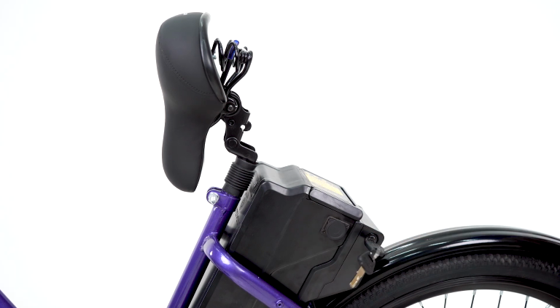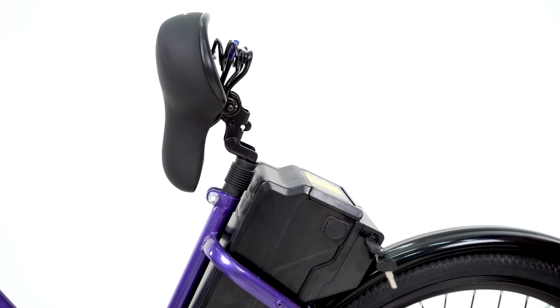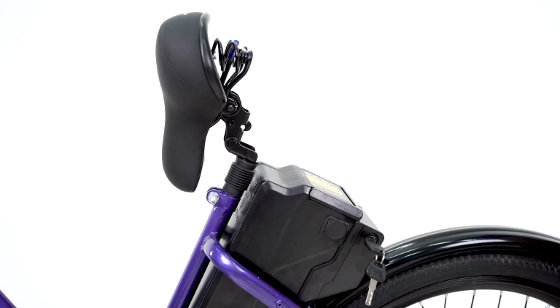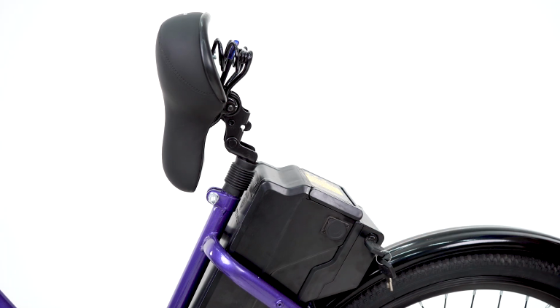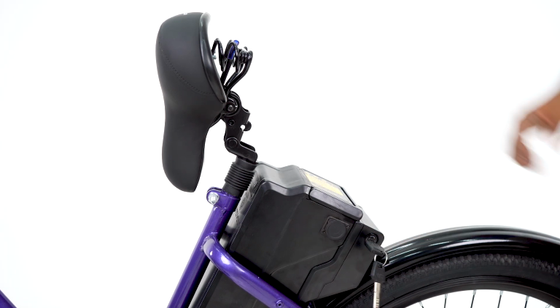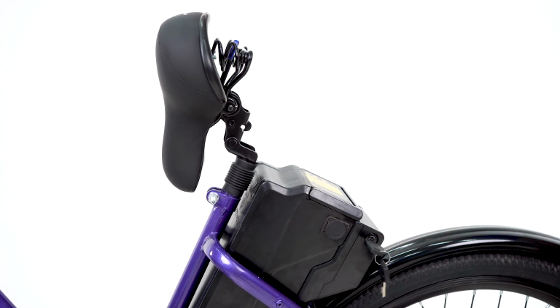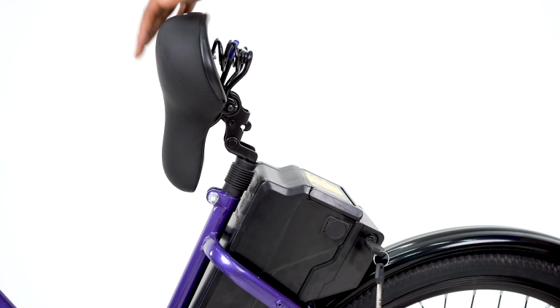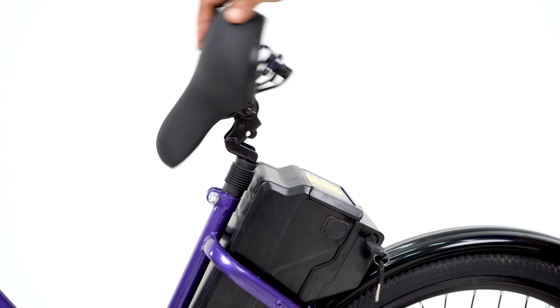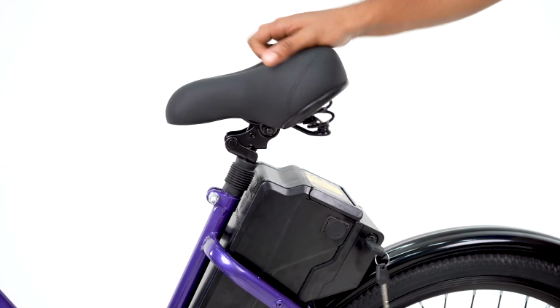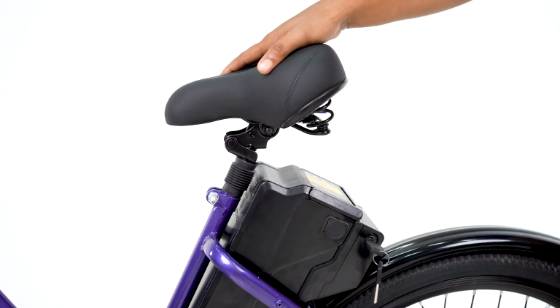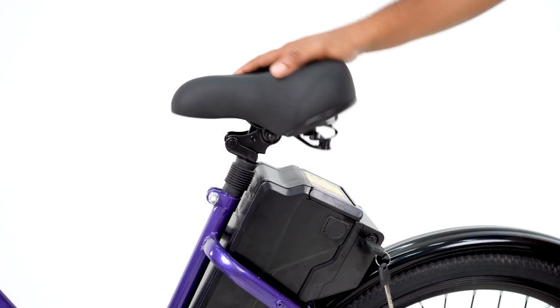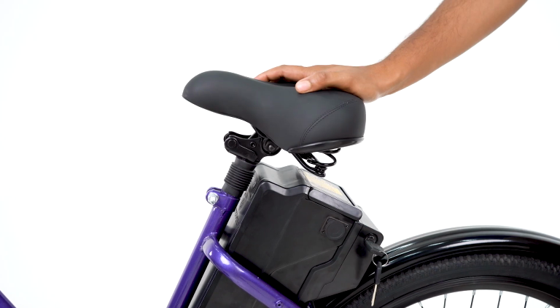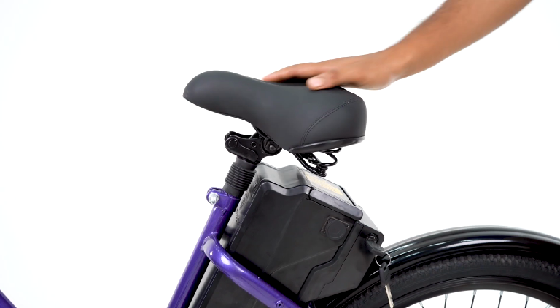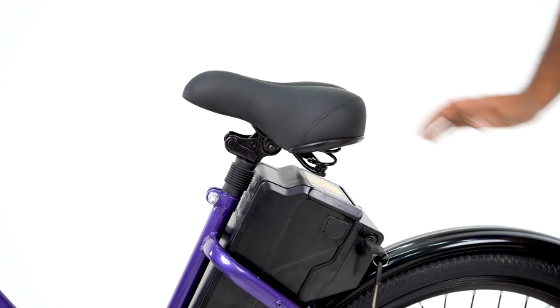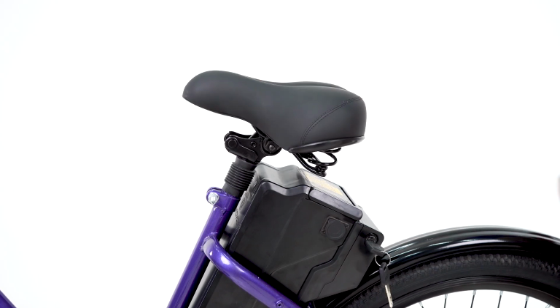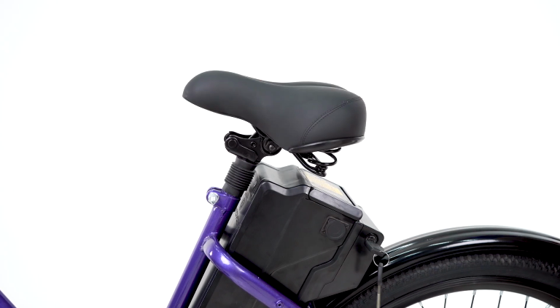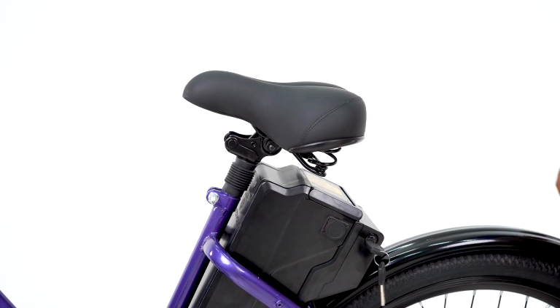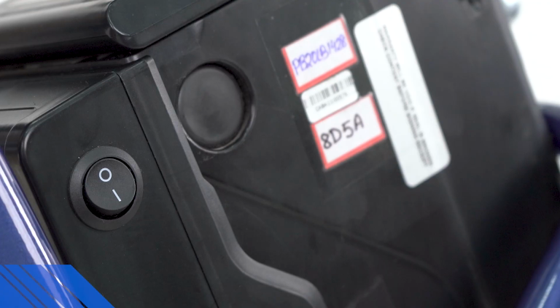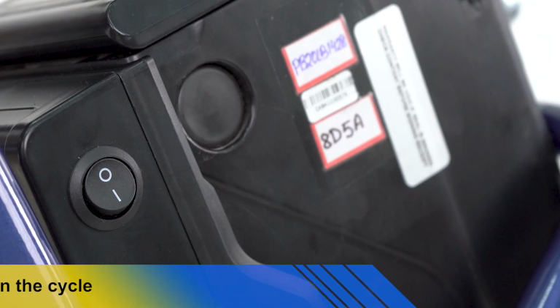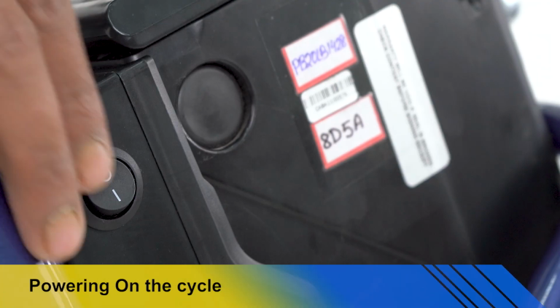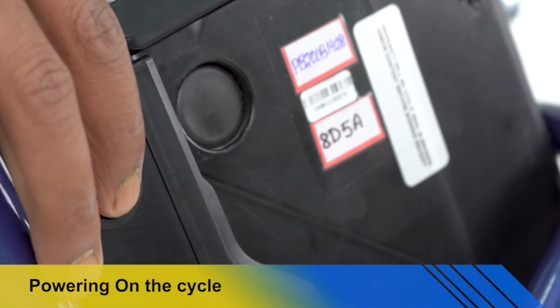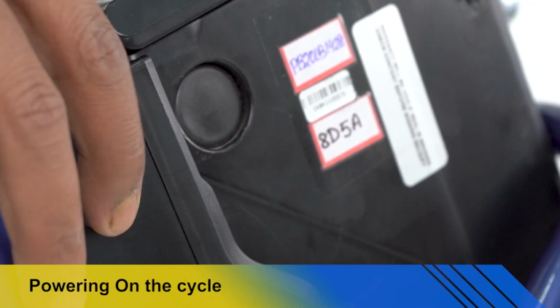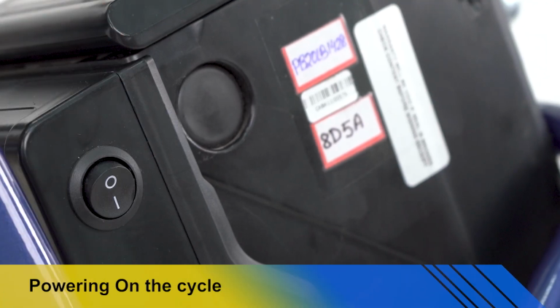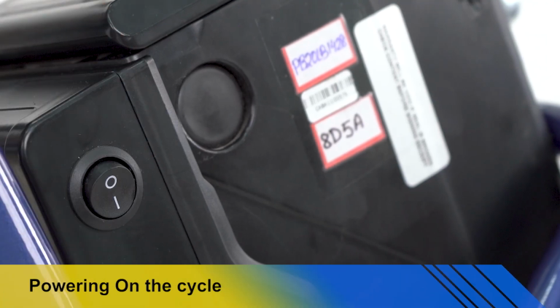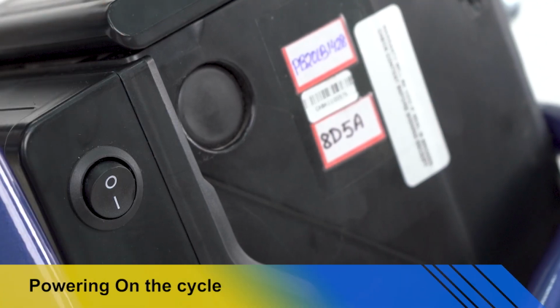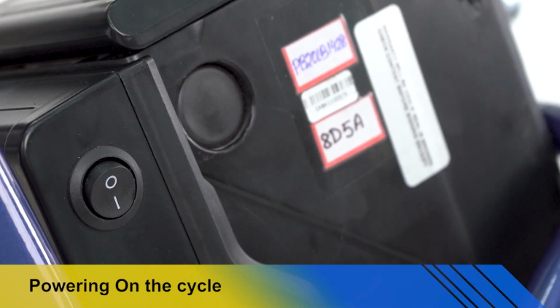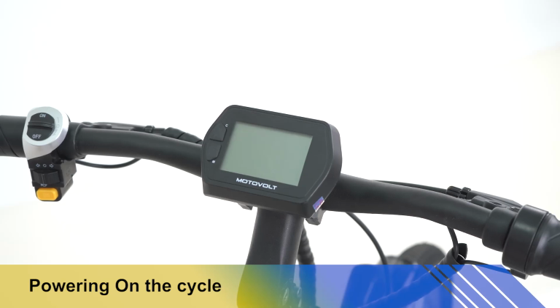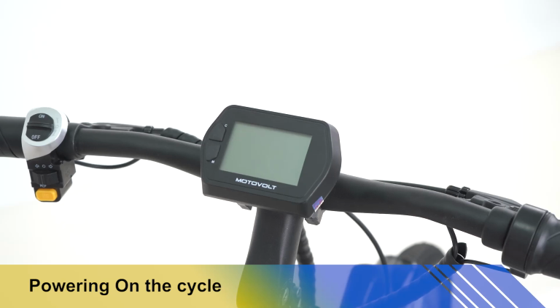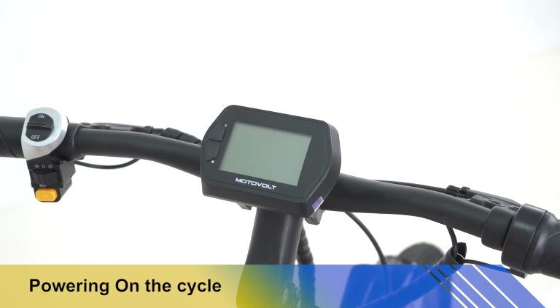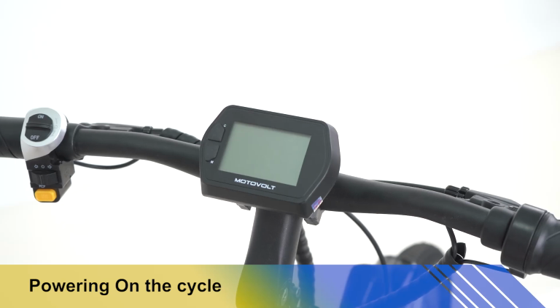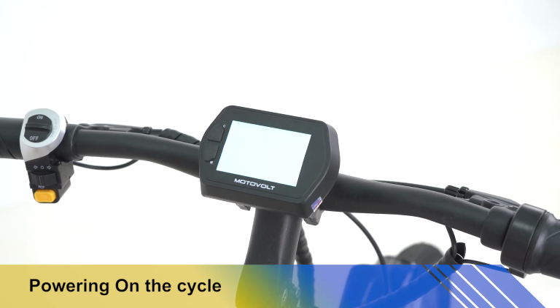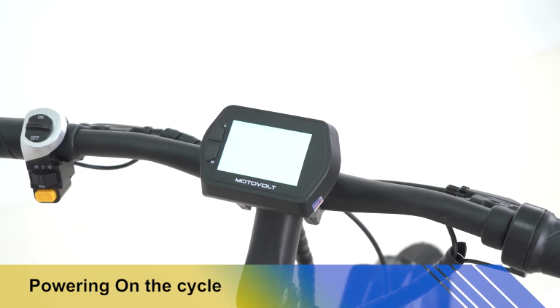Push gently to get connectivity of power, then lock the battery. Switch on power behind the battery and check for the display.